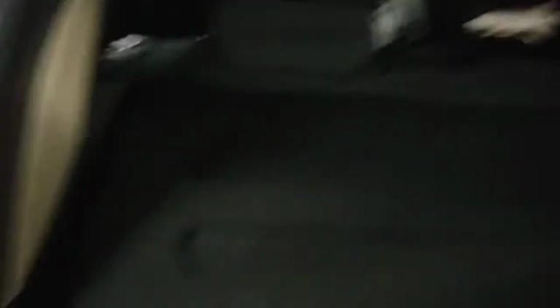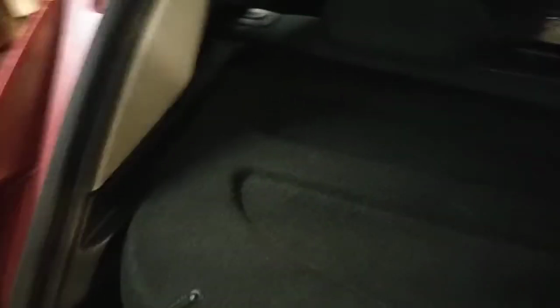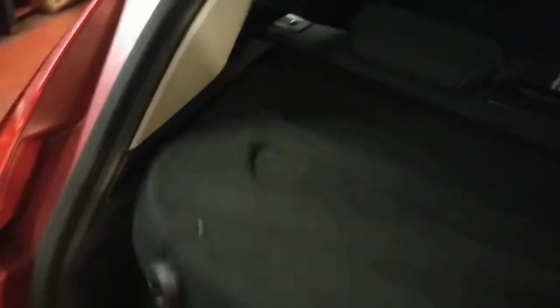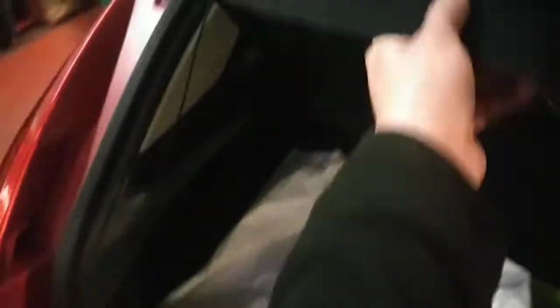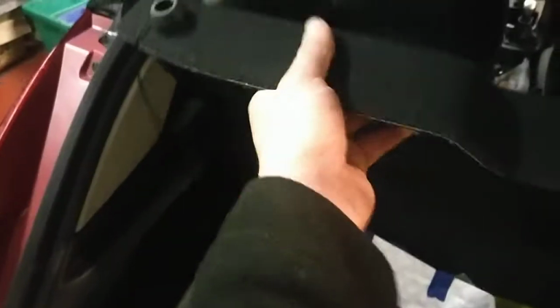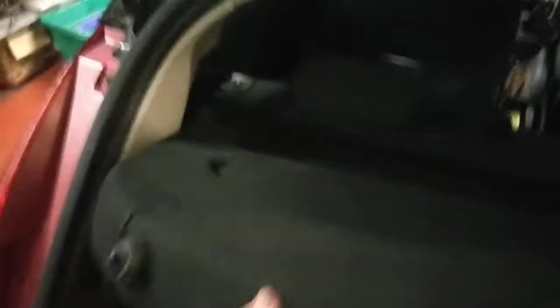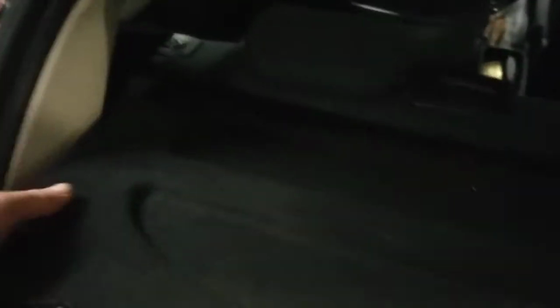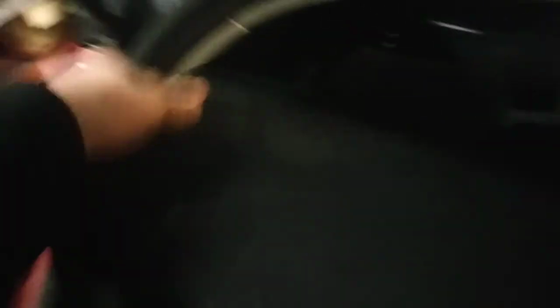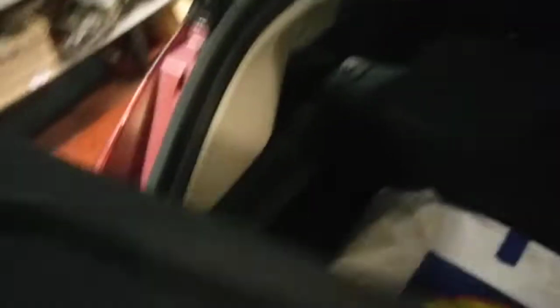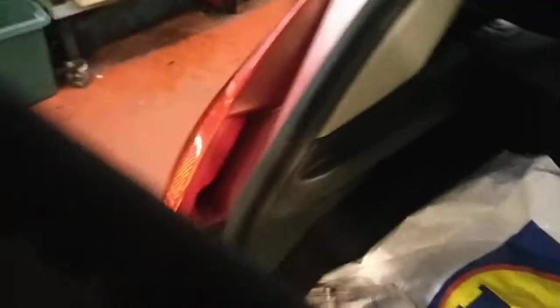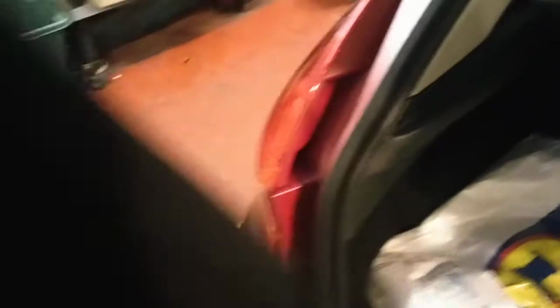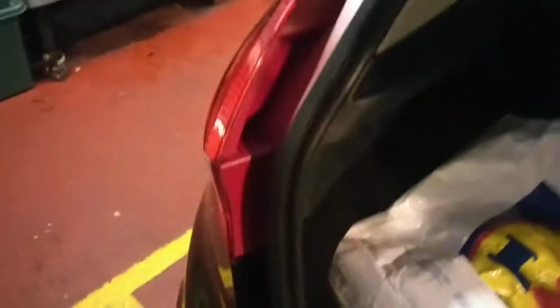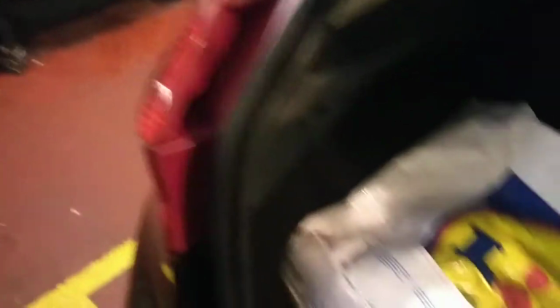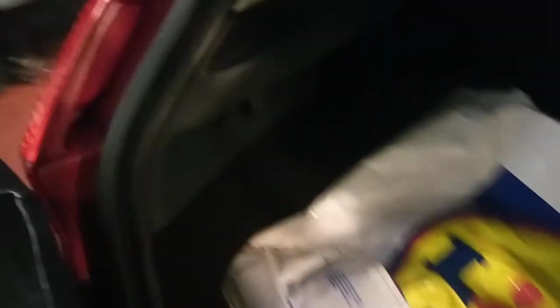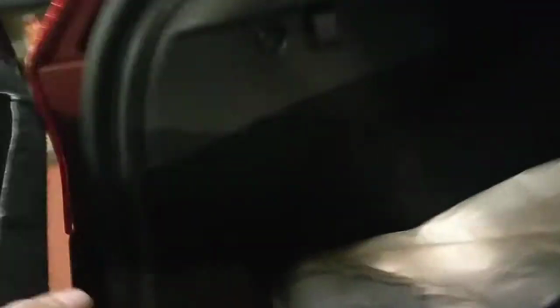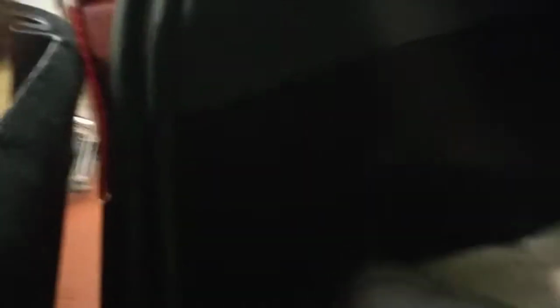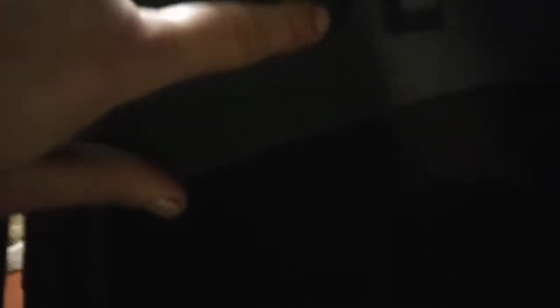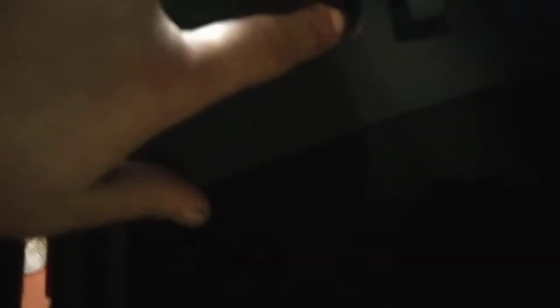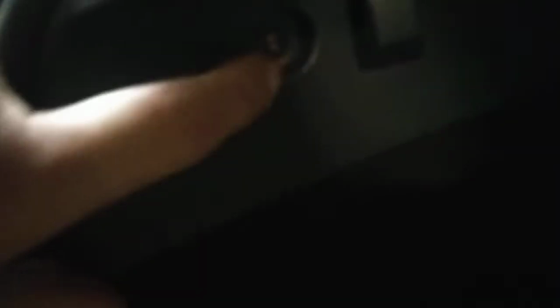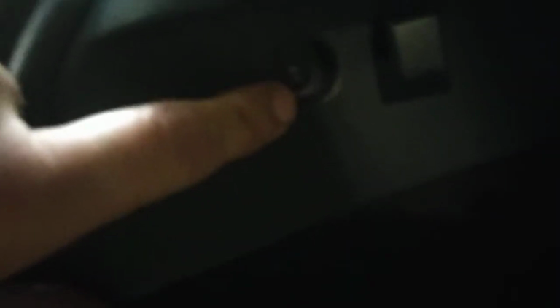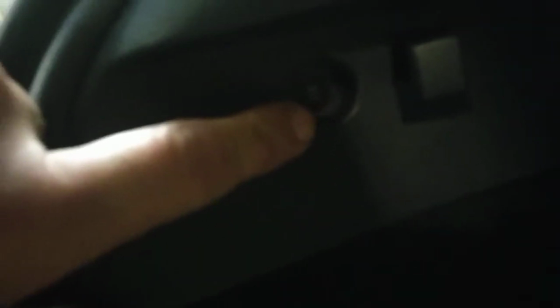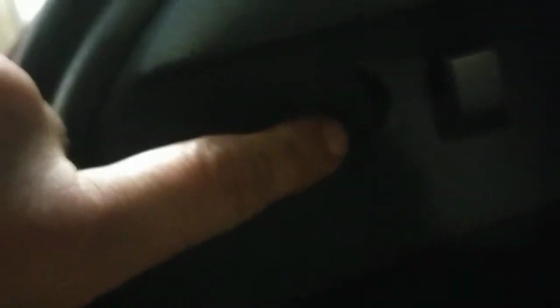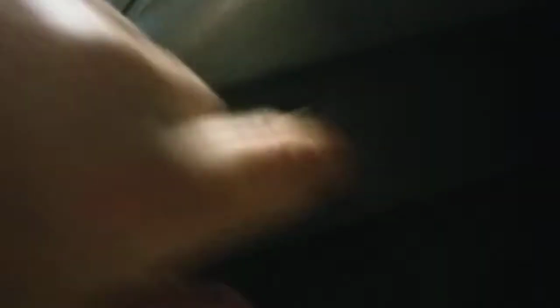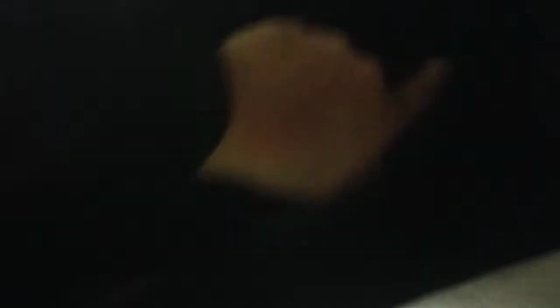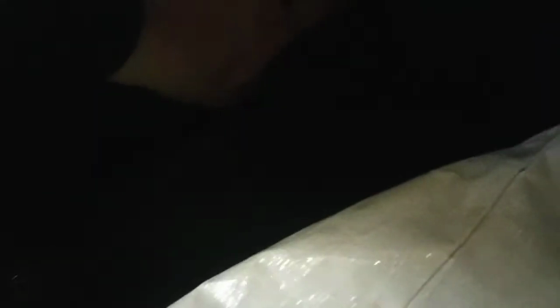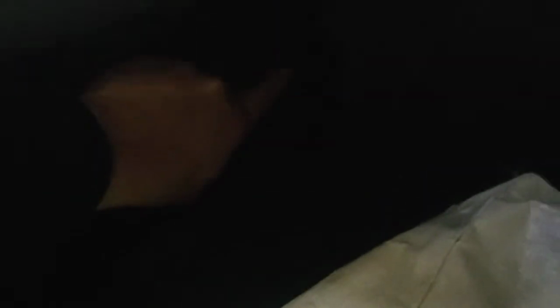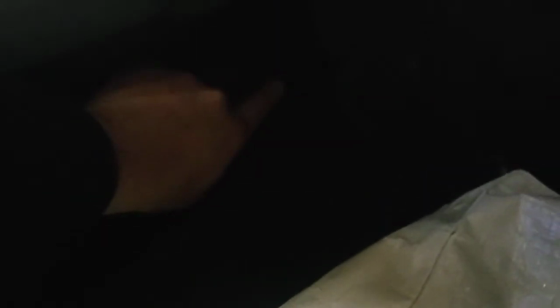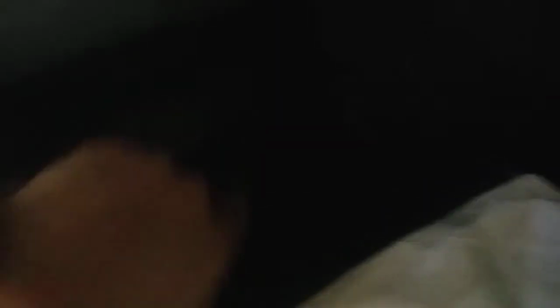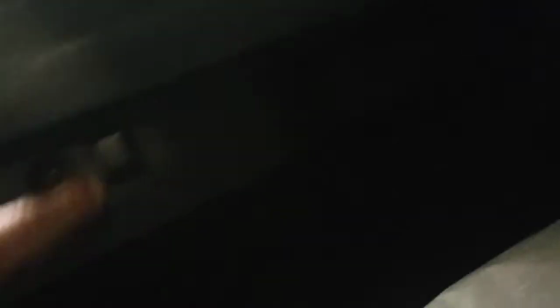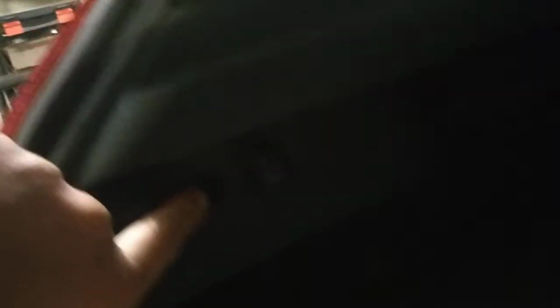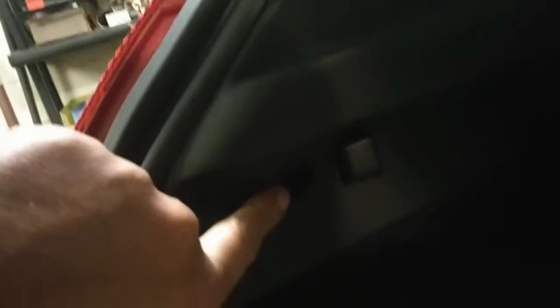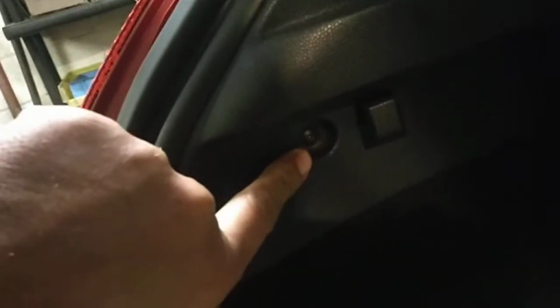That's easy if you remove the parcel shelf. Then undo the Phillips screw, which is there. There's also a 10mm further in, but you can just undo that Phillips.